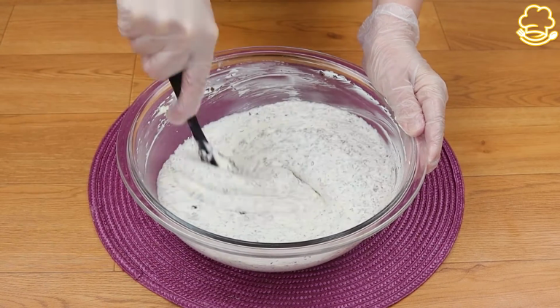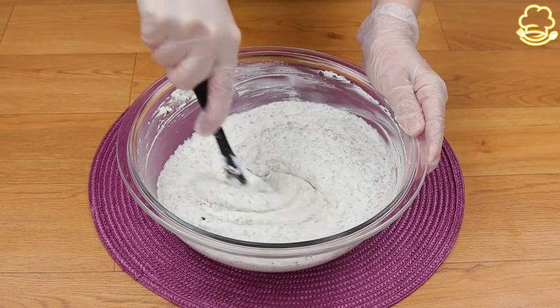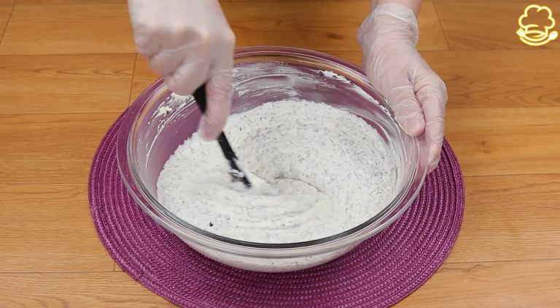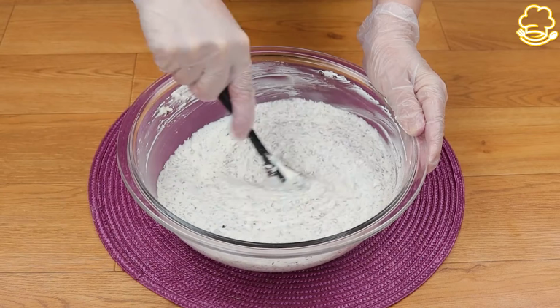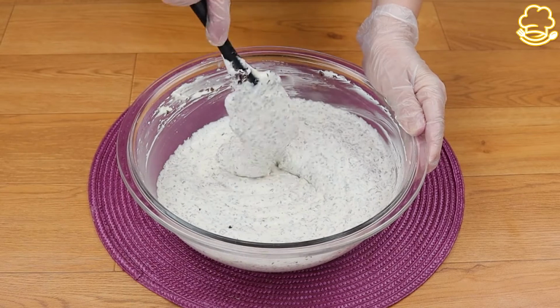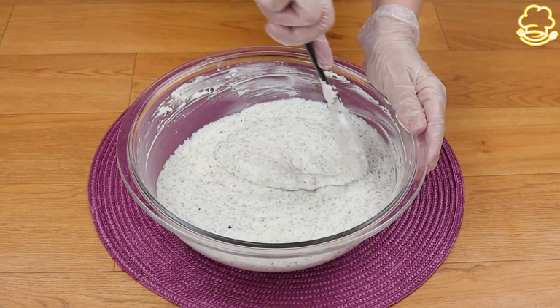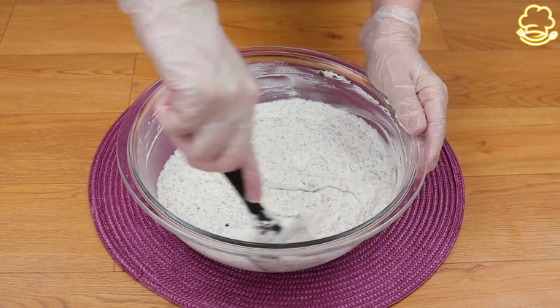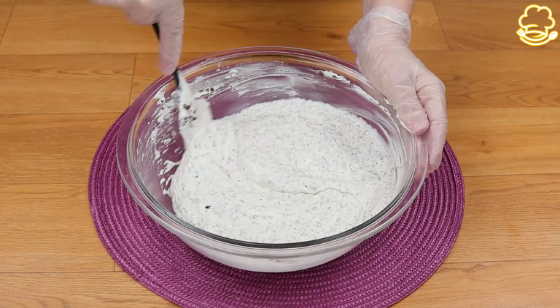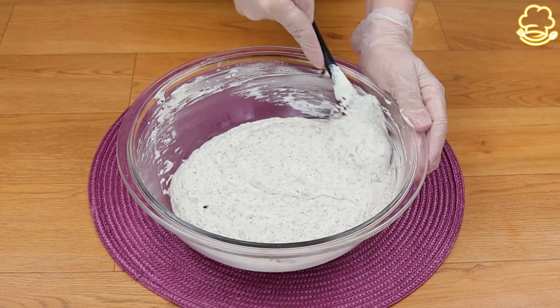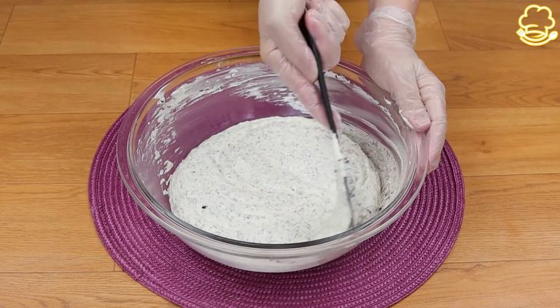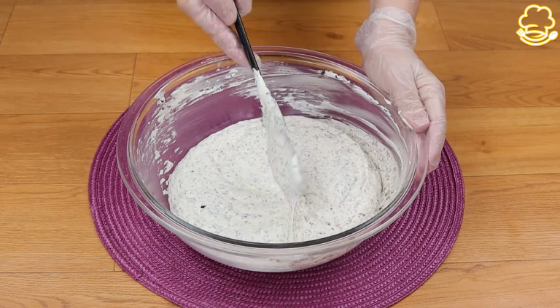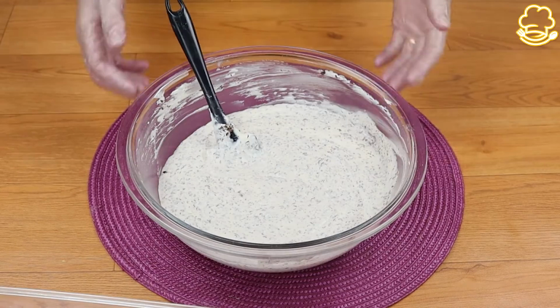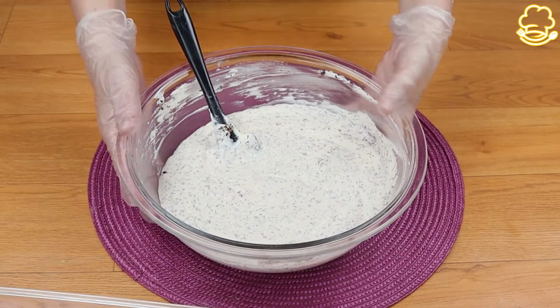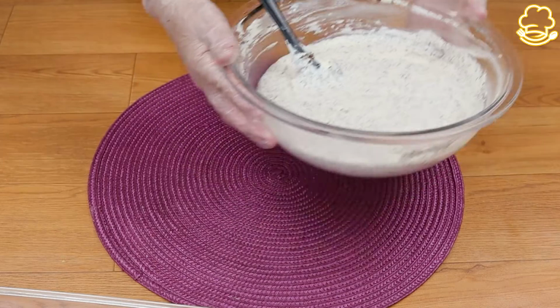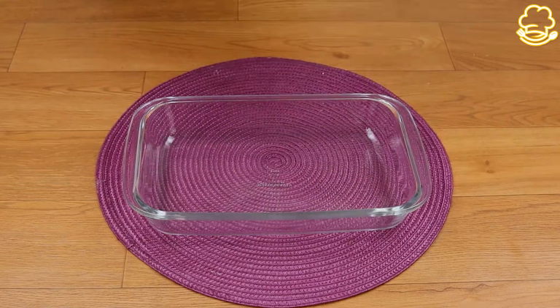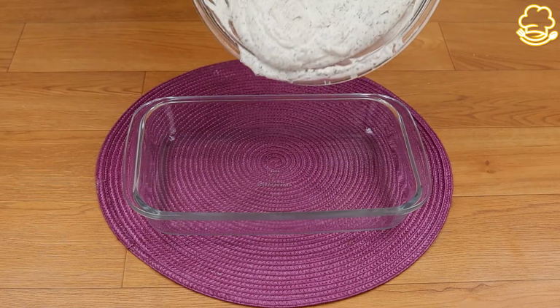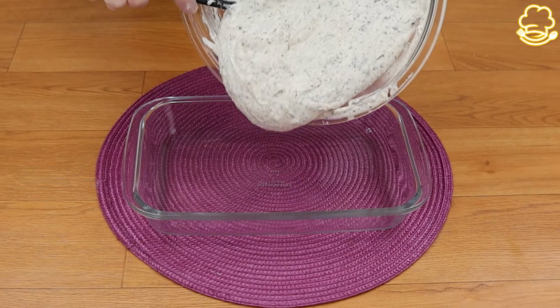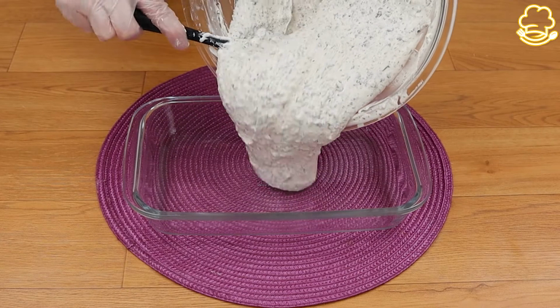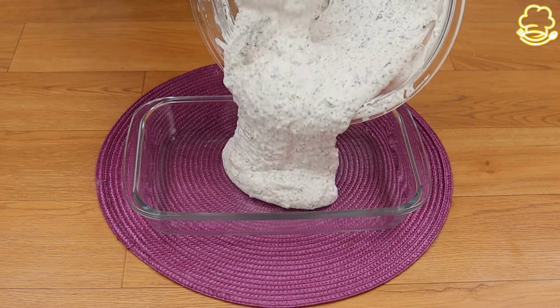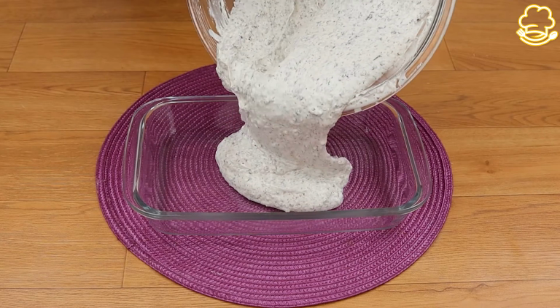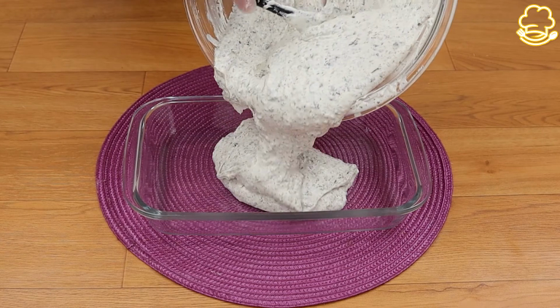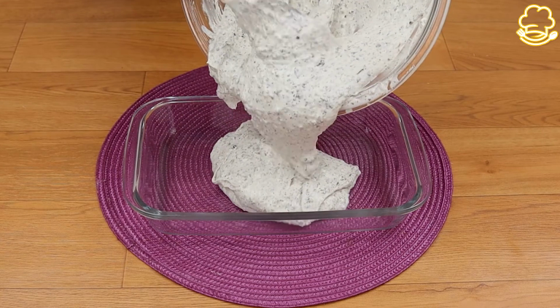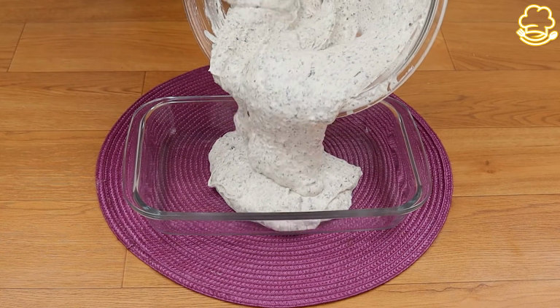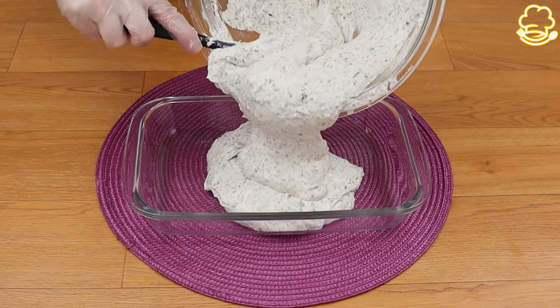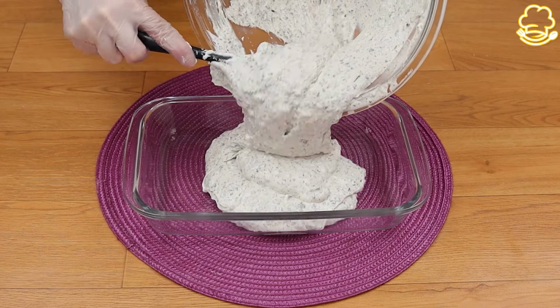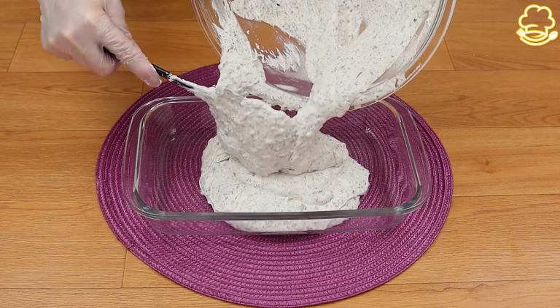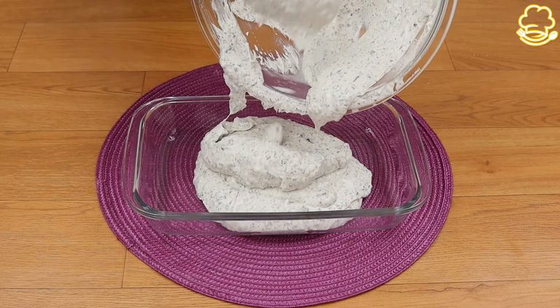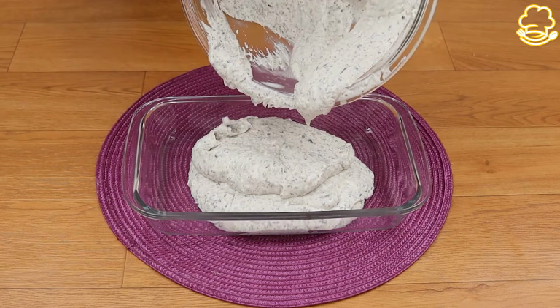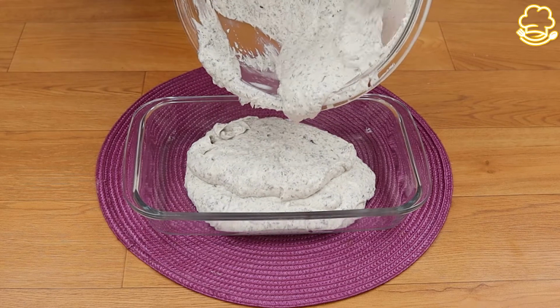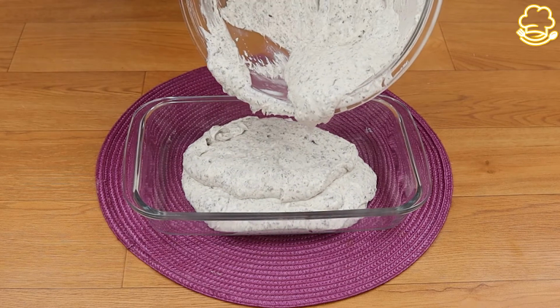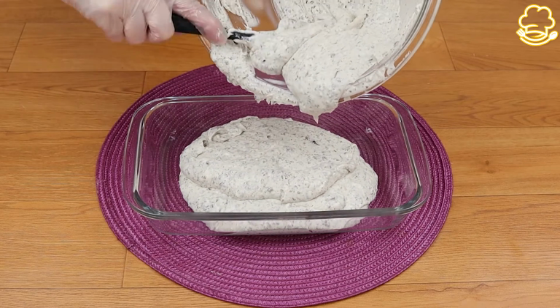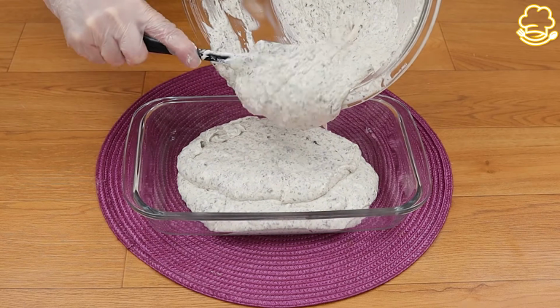You can rate the recipe from 1 to 10, tell us if you liked it and which city or country you're watching from — I'd like to send you a special hello in my next video. Now that we've mixed it very well, I'm going to pour the mixture into a baking pan.